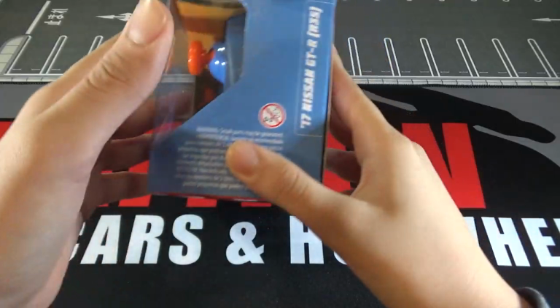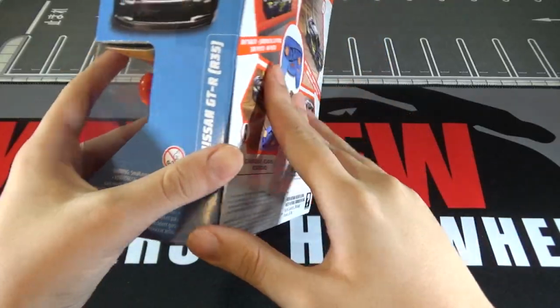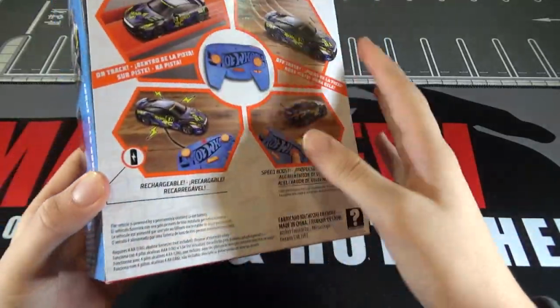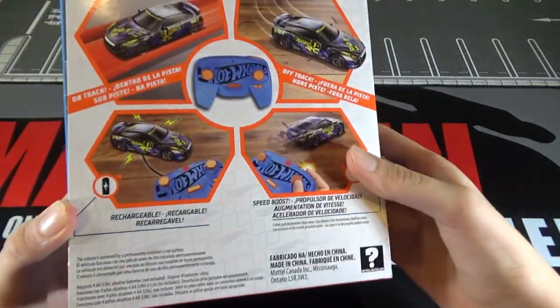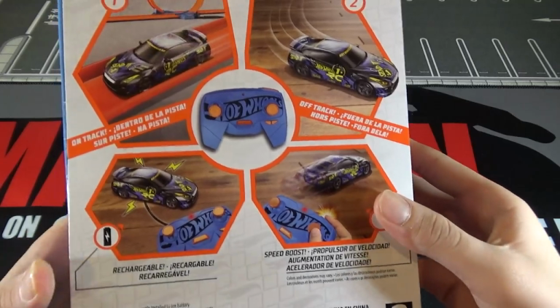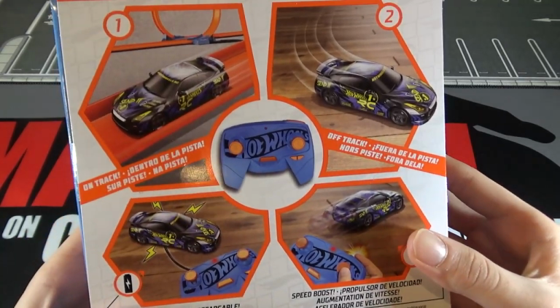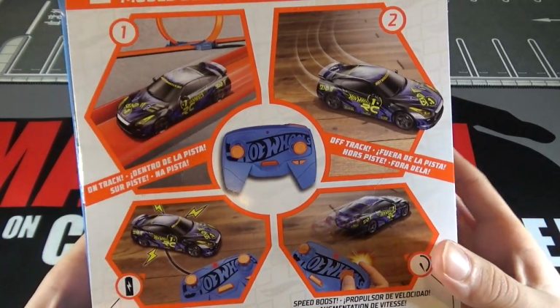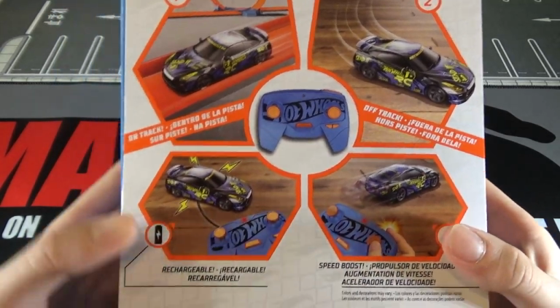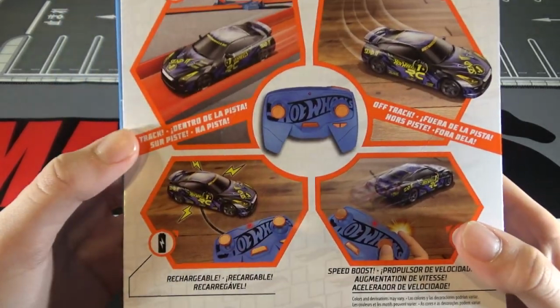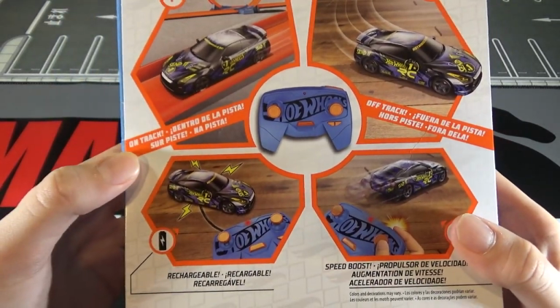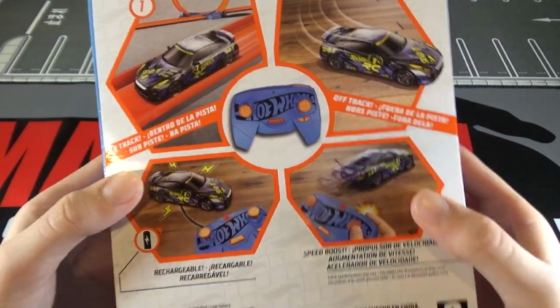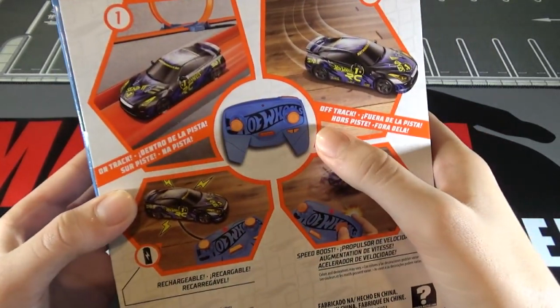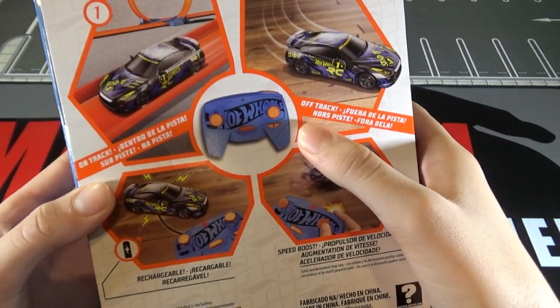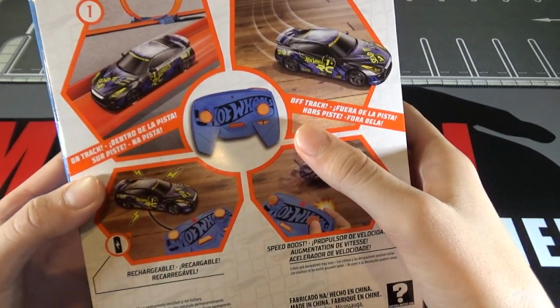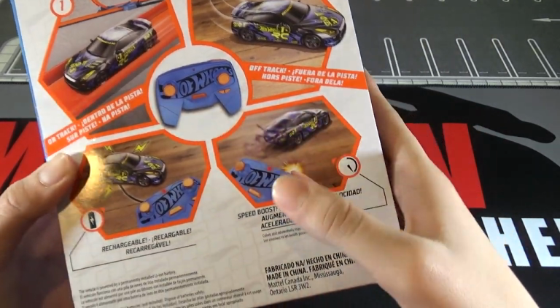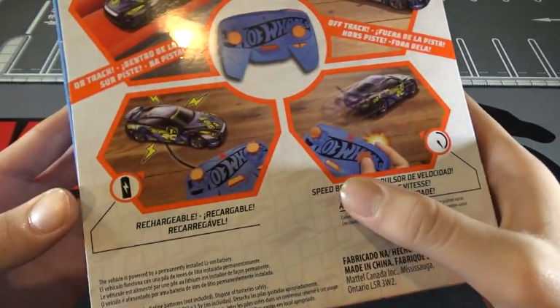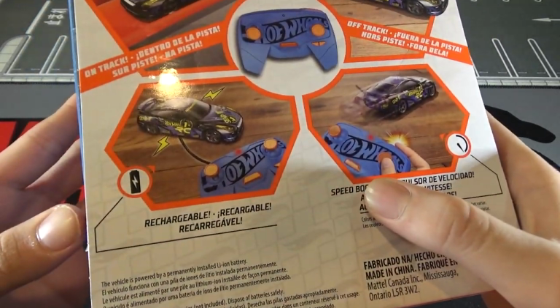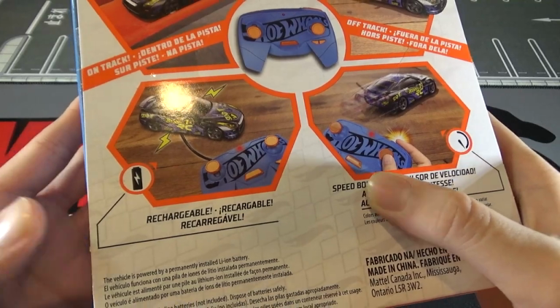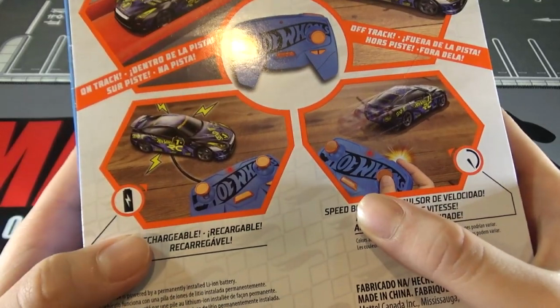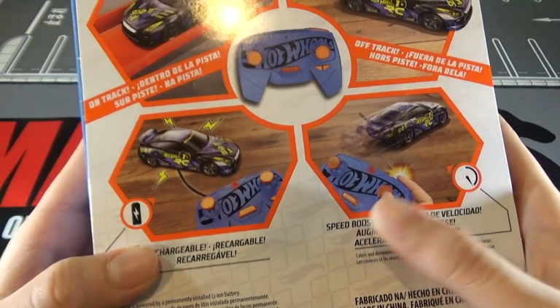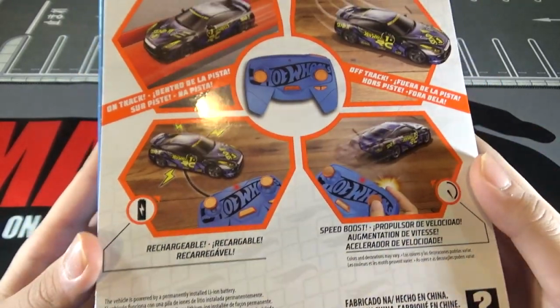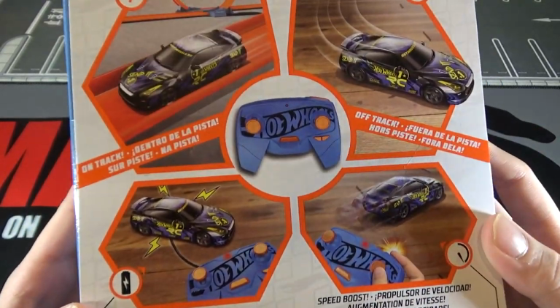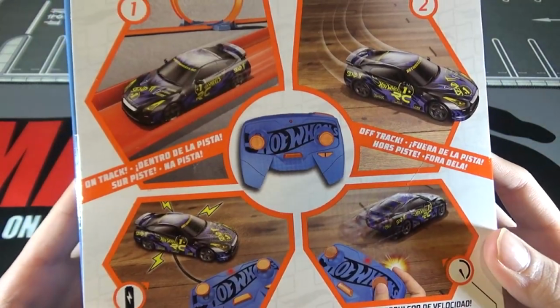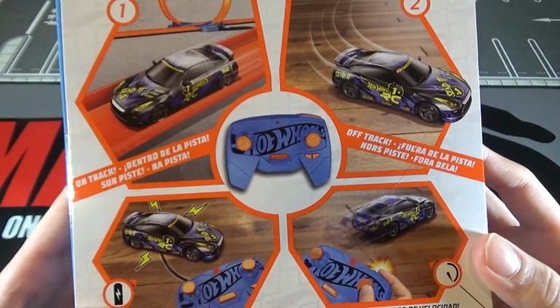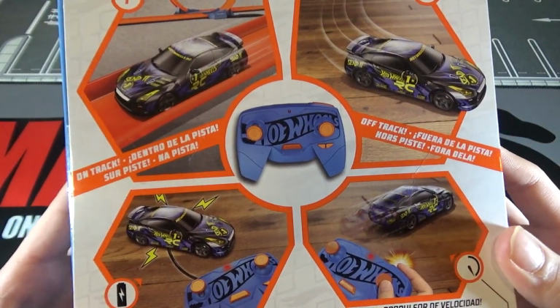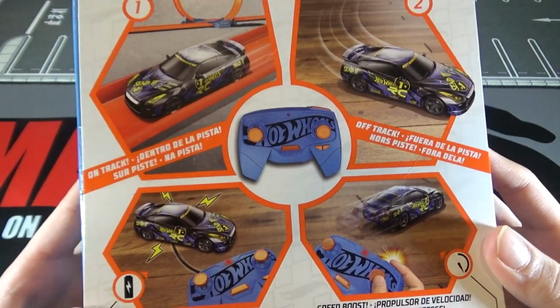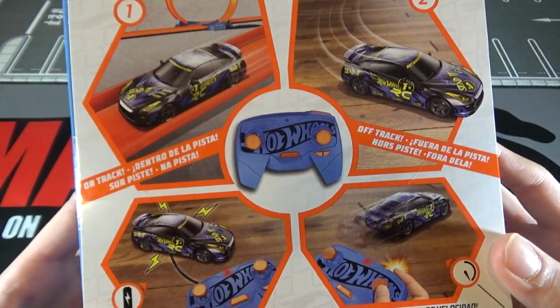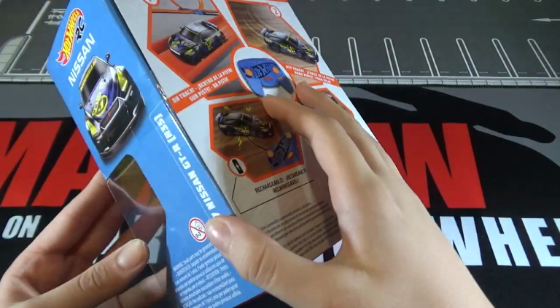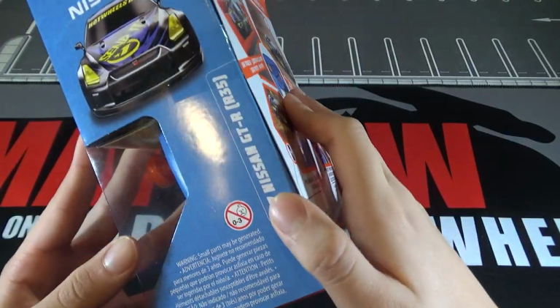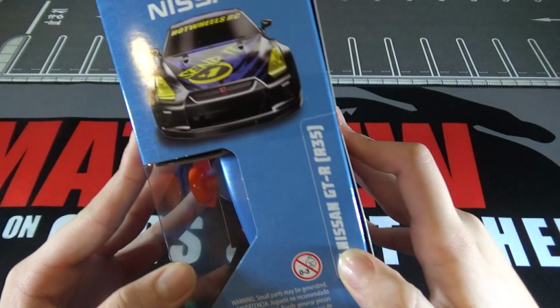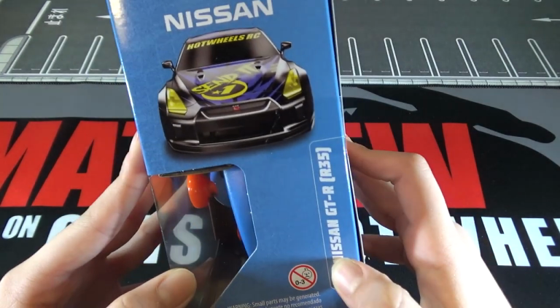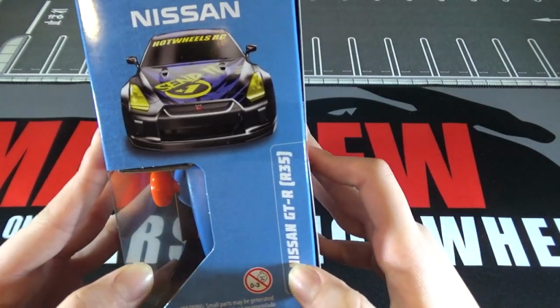And on the back, you can see it says 'on track,' 'off track,' 'speed boost,' and 'rechargeable.' So these are the four things that you can do. Then on the side, it just shows the Nissan.